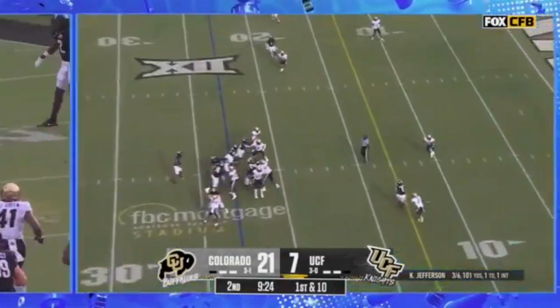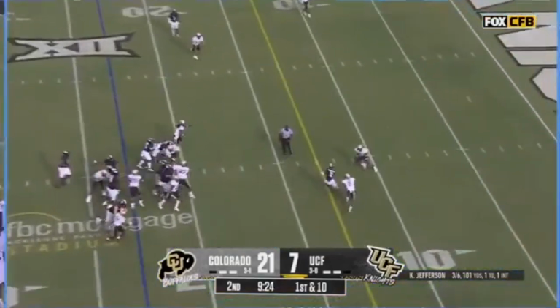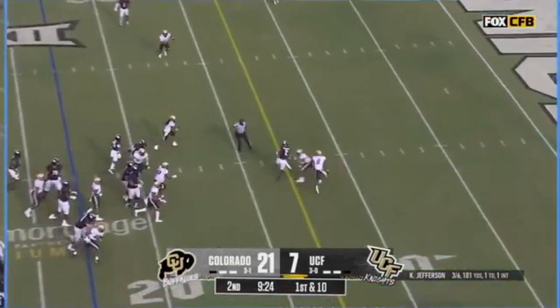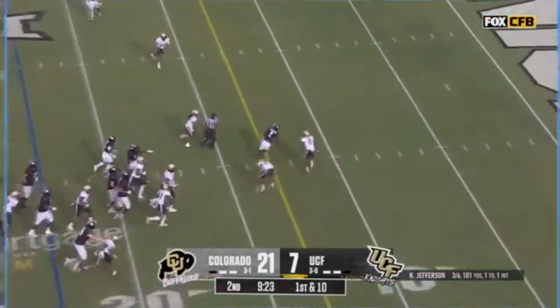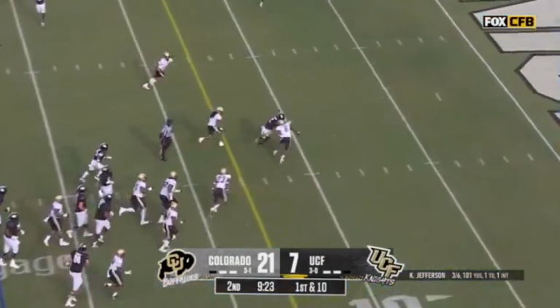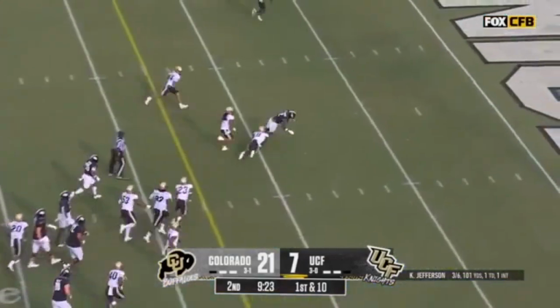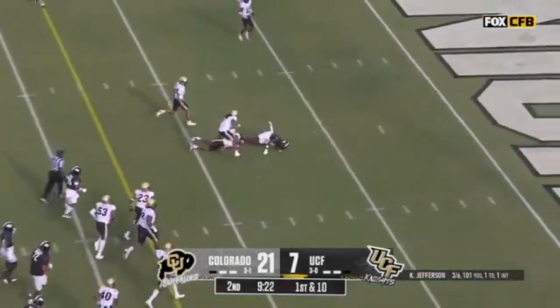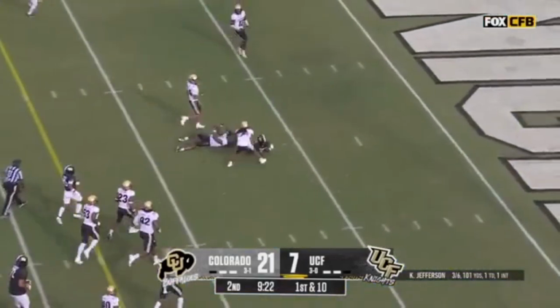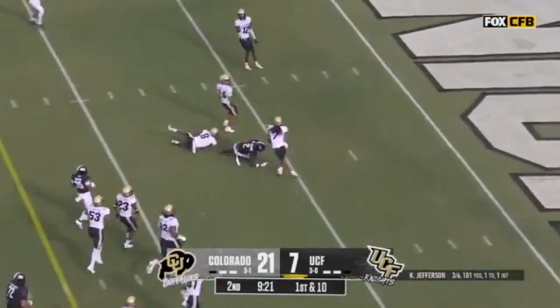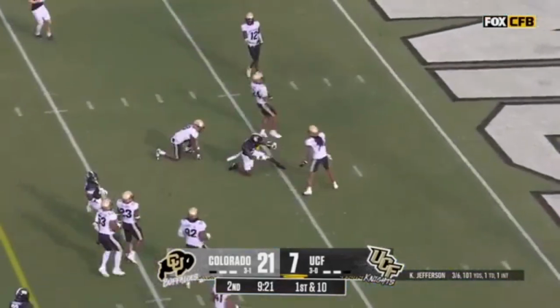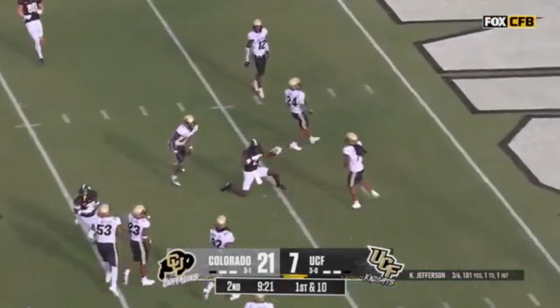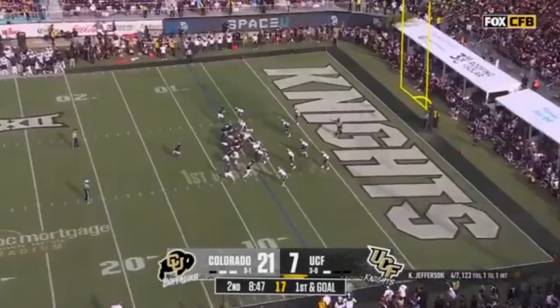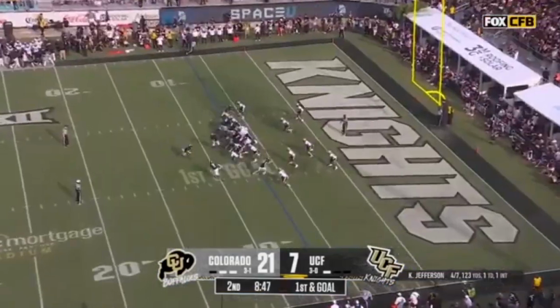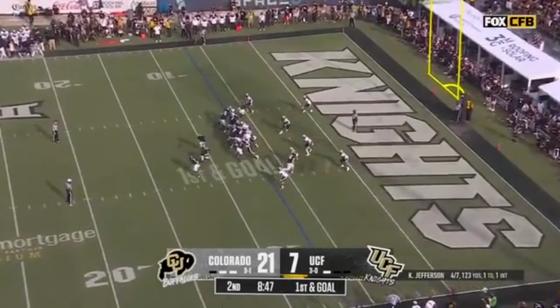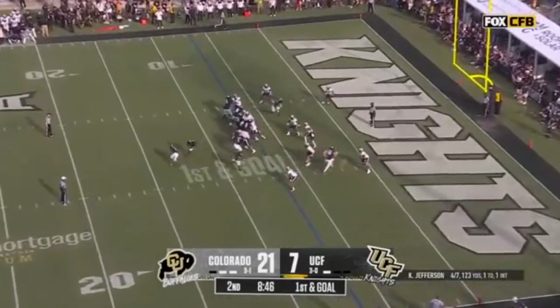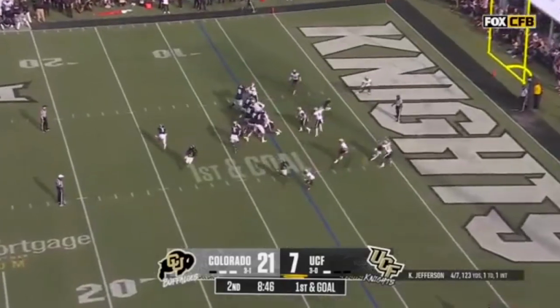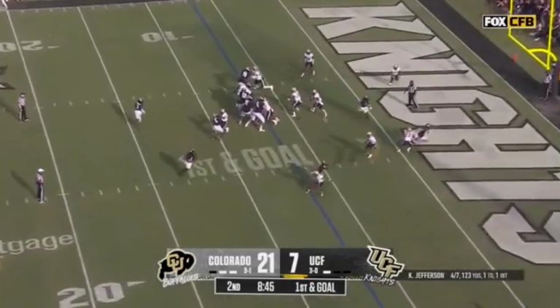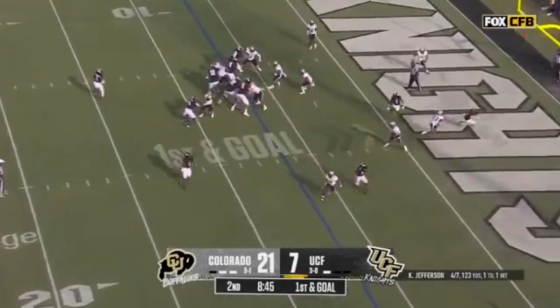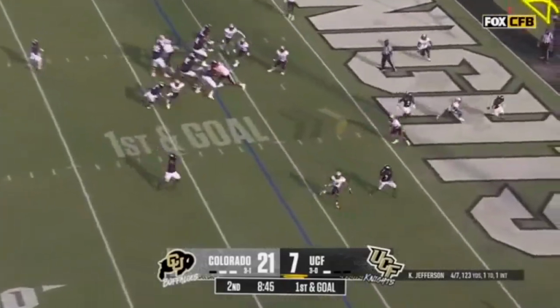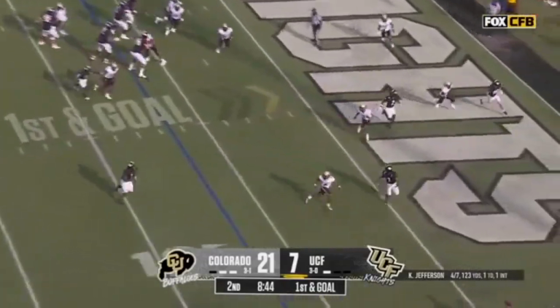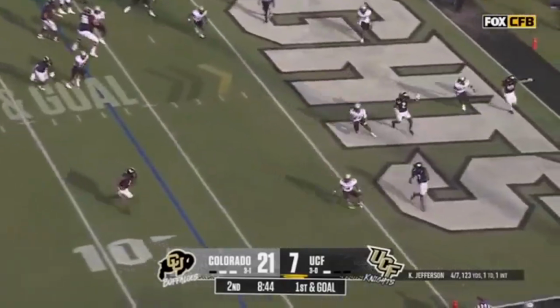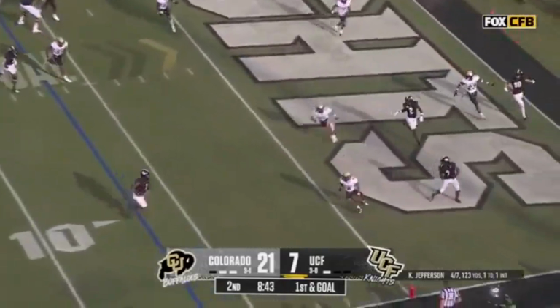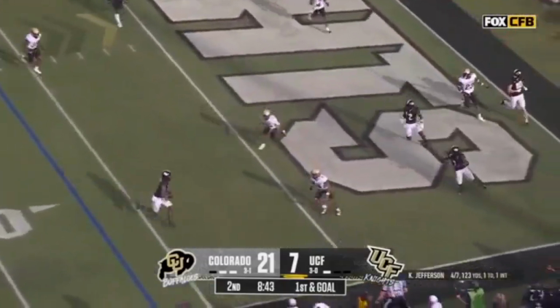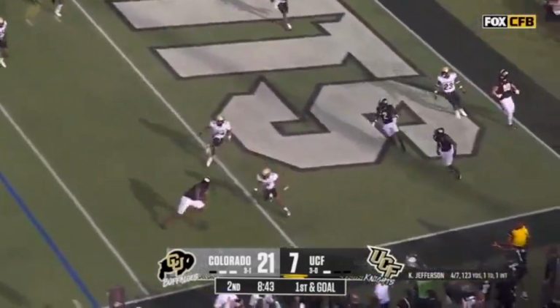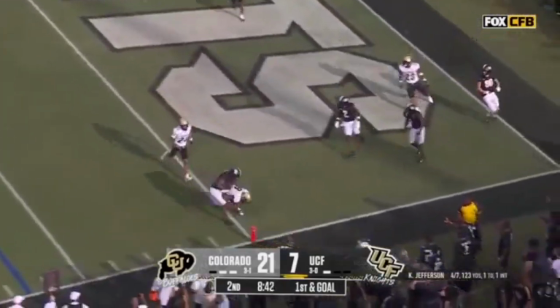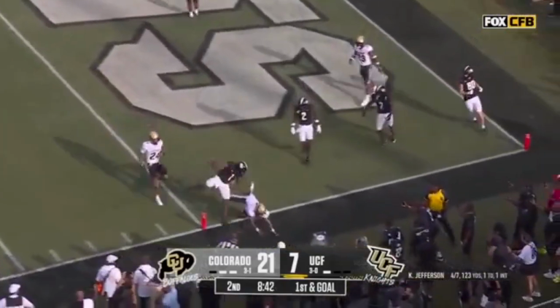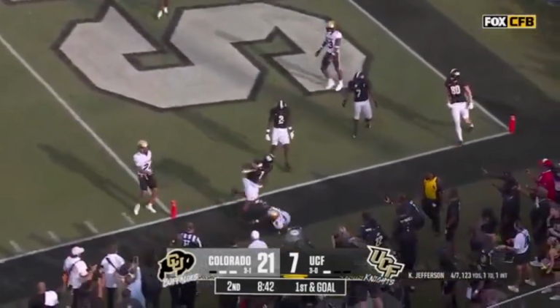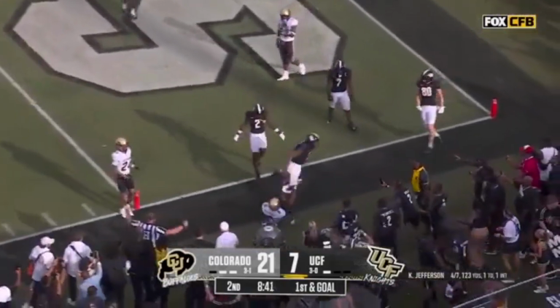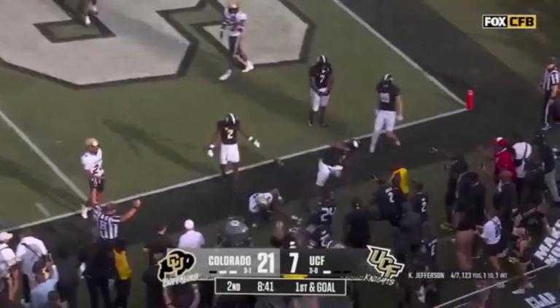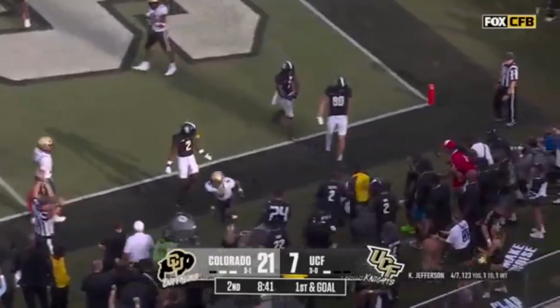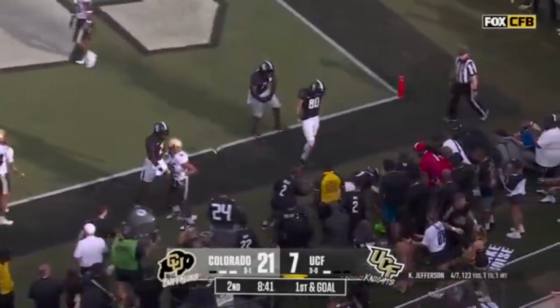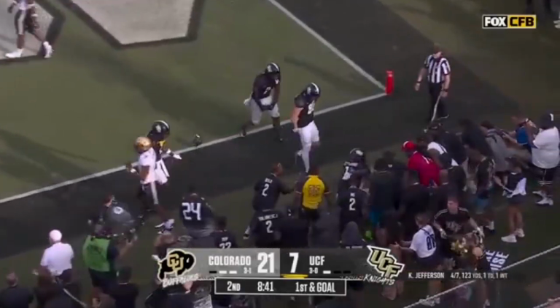Back to the air and another completion — Kobe Hudson. Jefferson pumps, Jefferson to the goal line, barreling in for the touchdown.